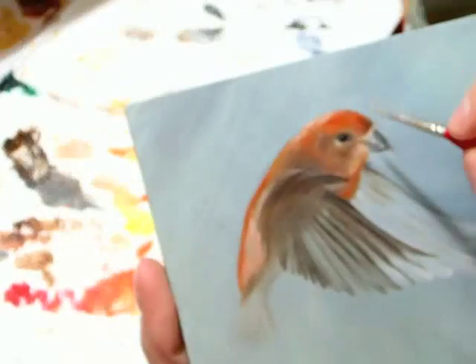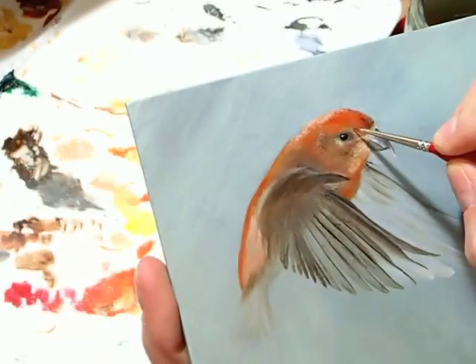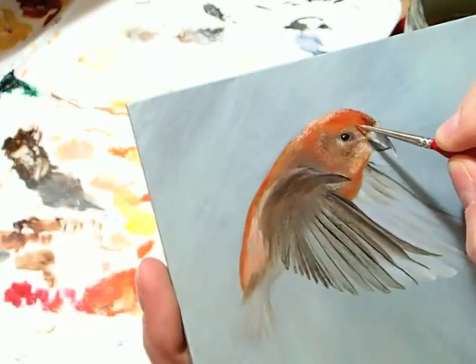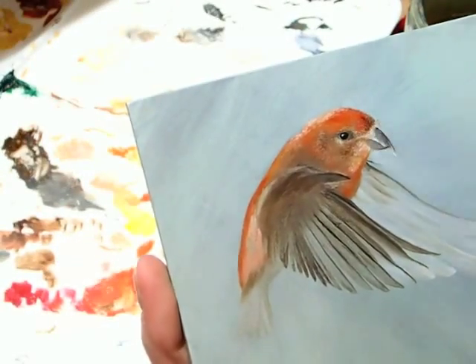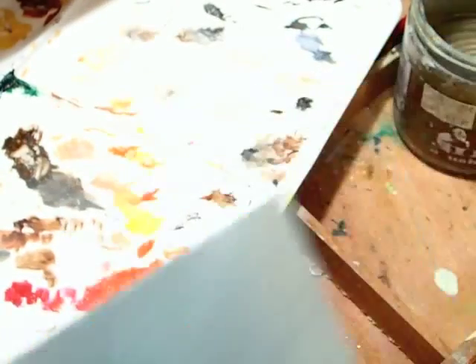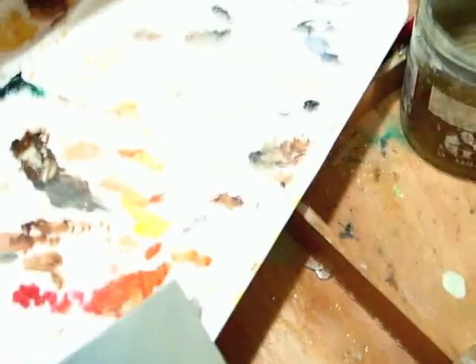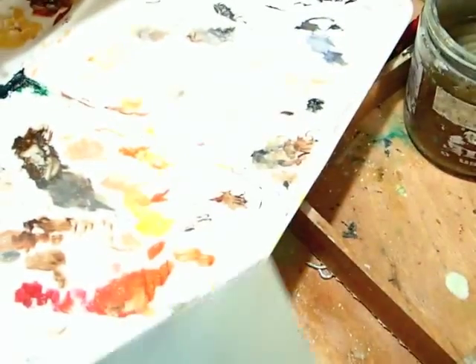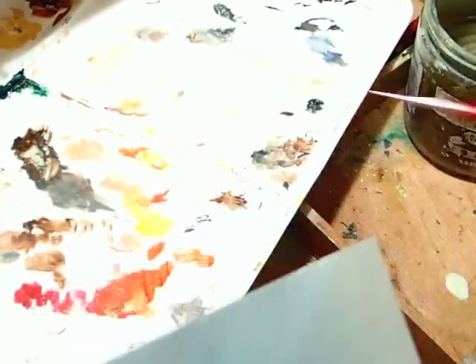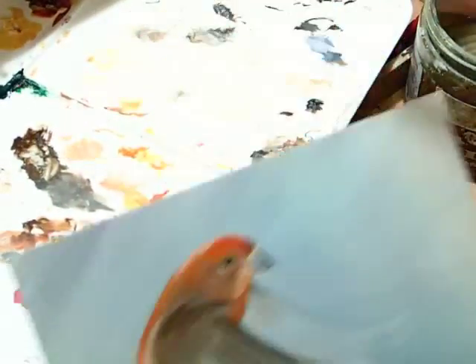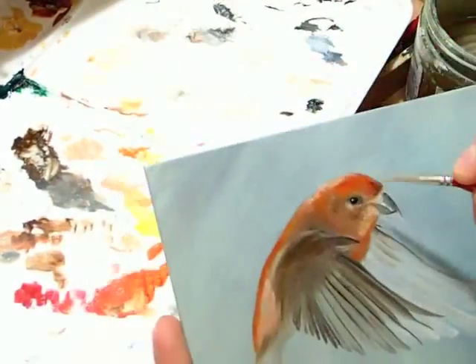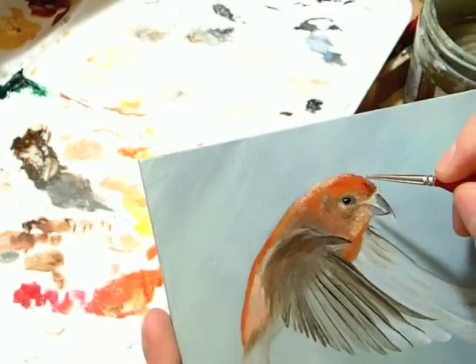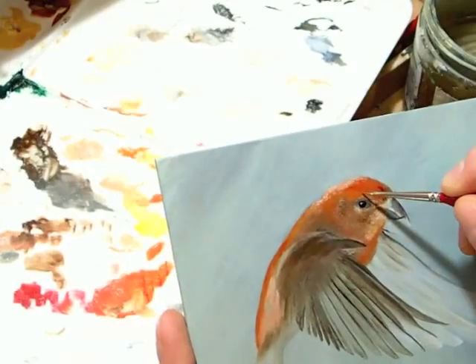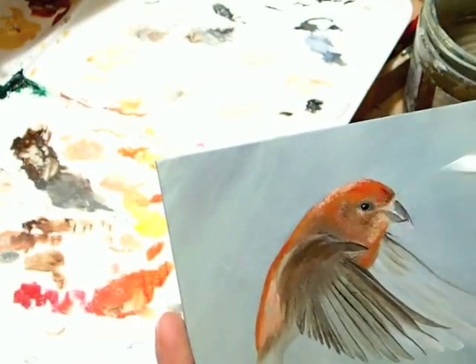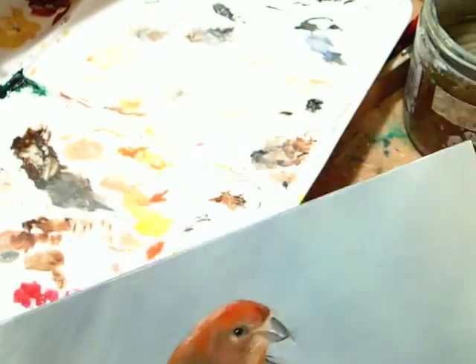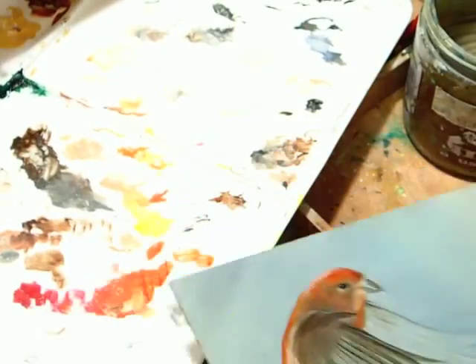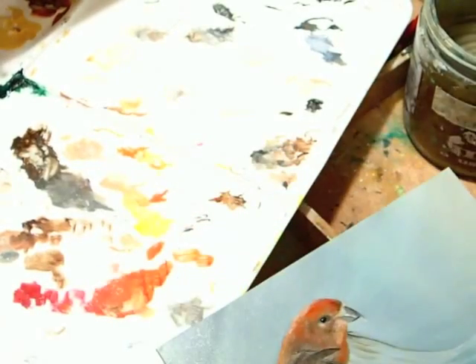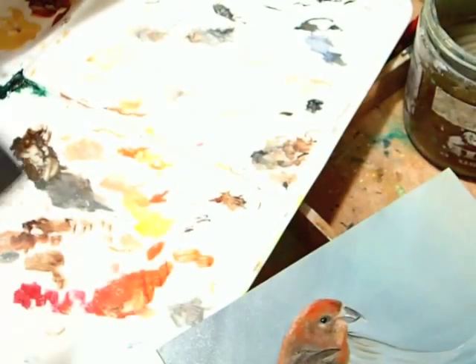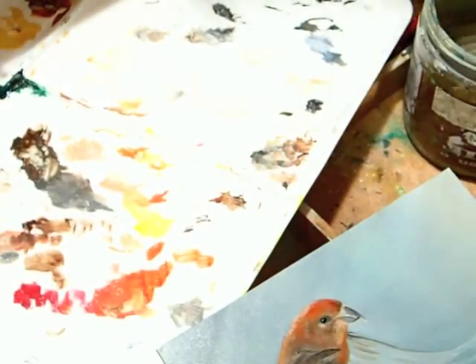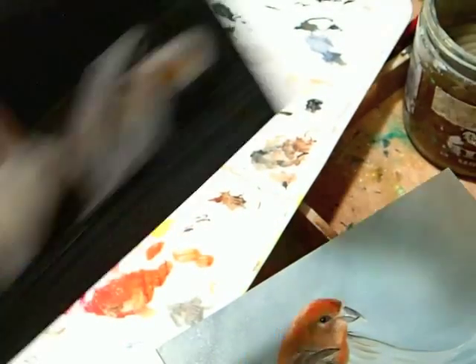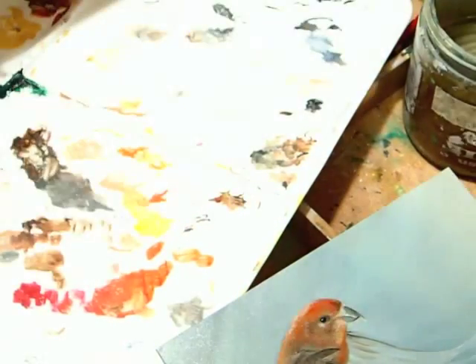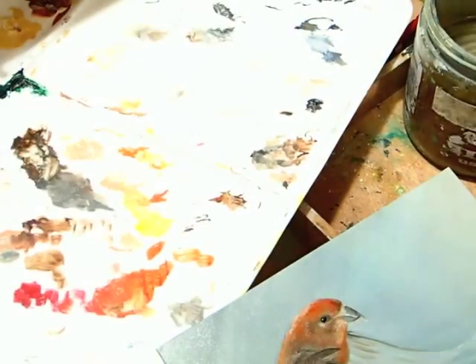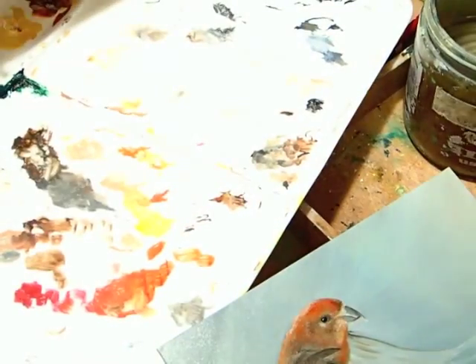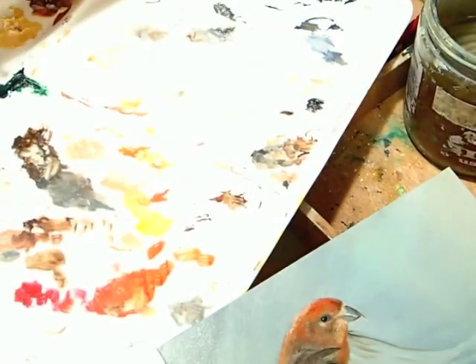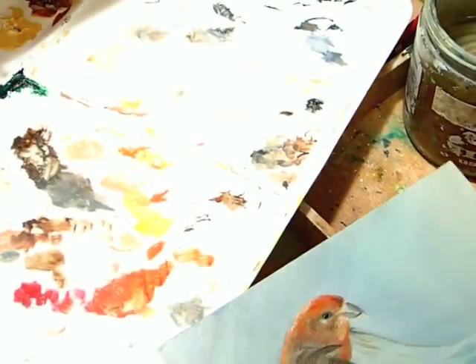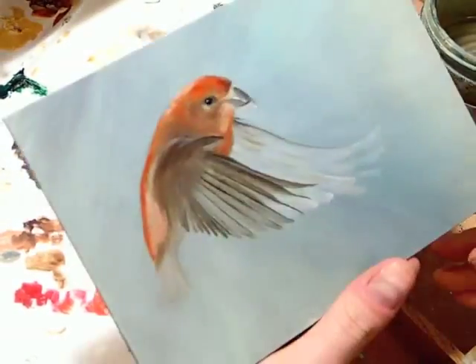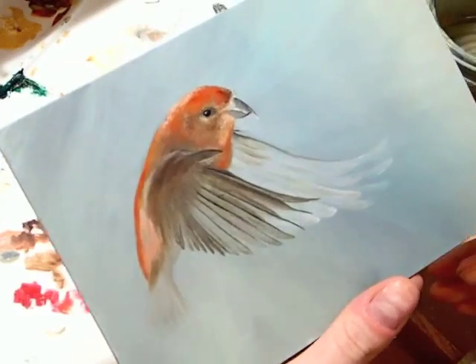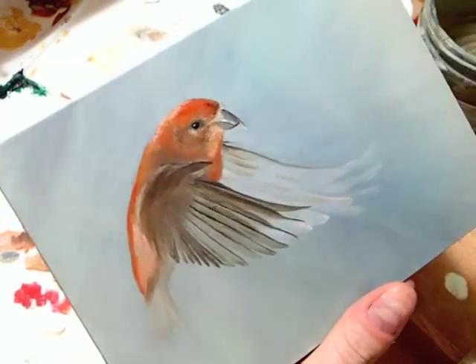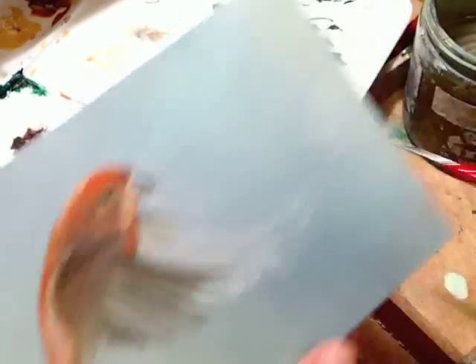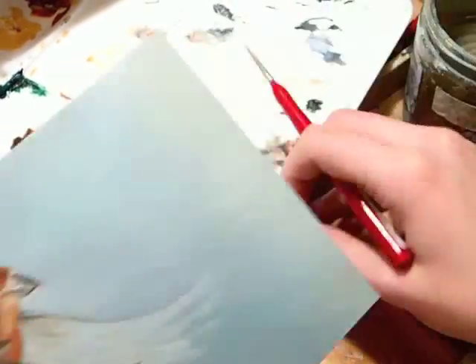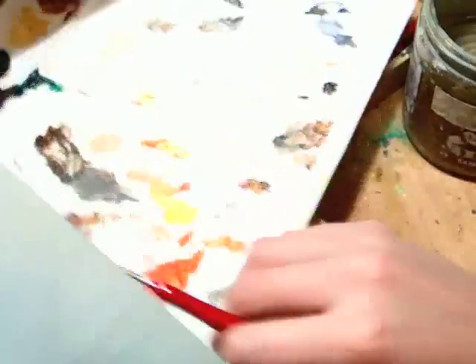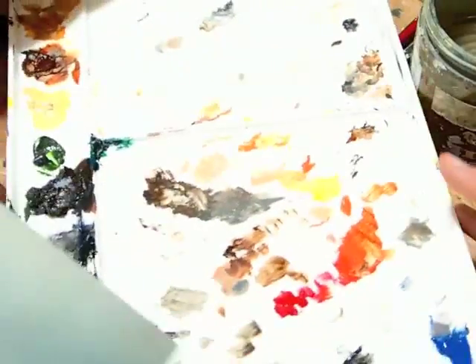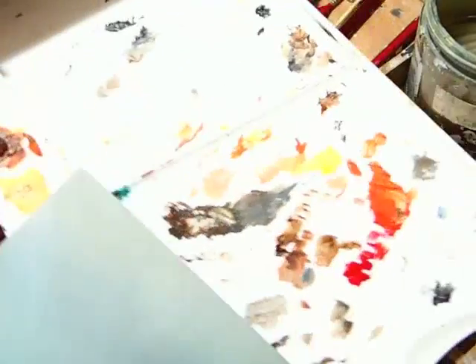You can see as I'm painting, I like to rotate my board. I'm very active and move the board around. This helps me capture the brushstrokes, the motion, the energy, the life of my subject that I'm working on.